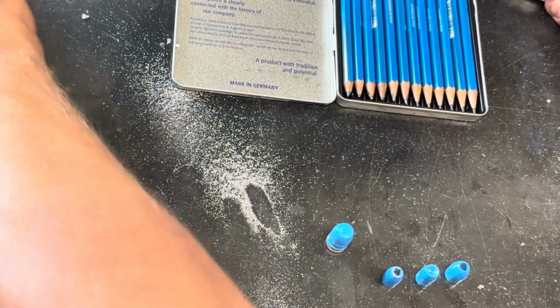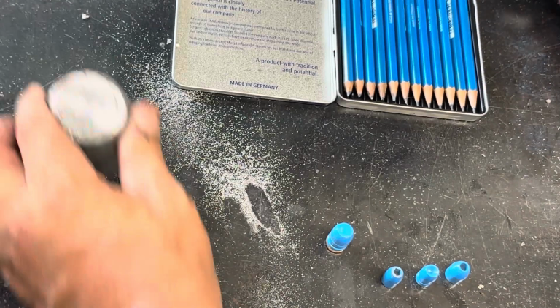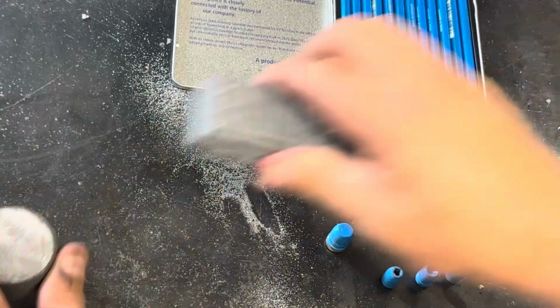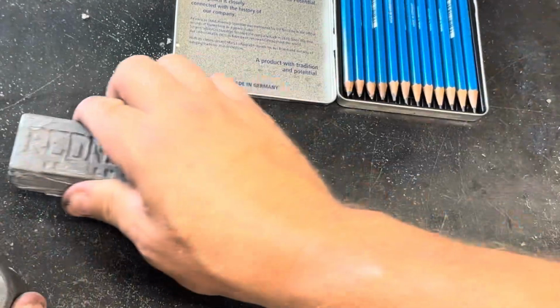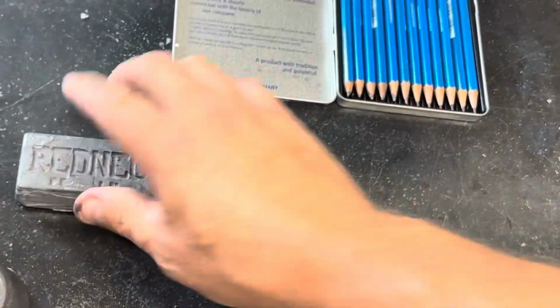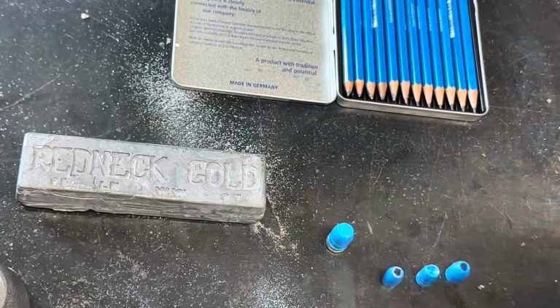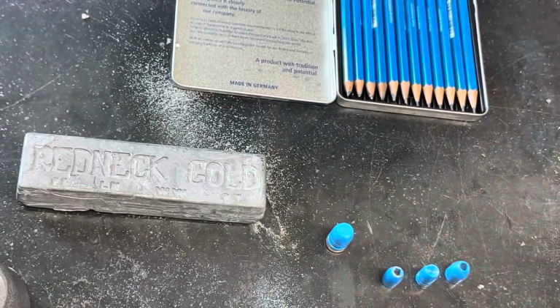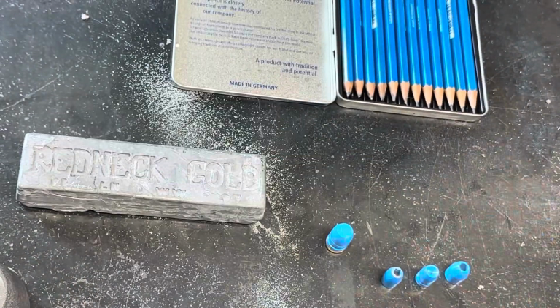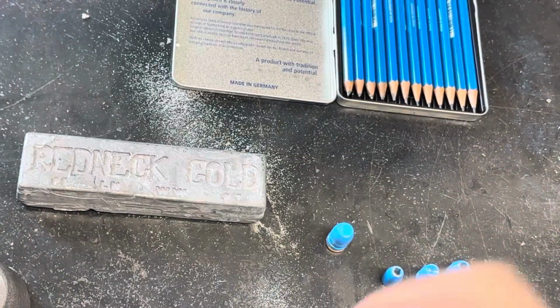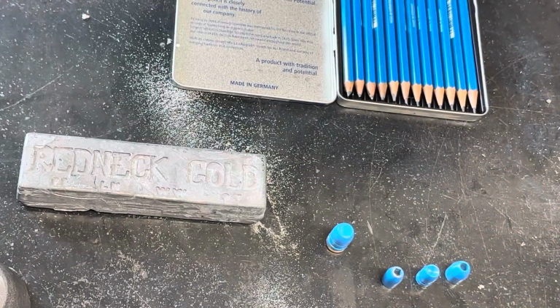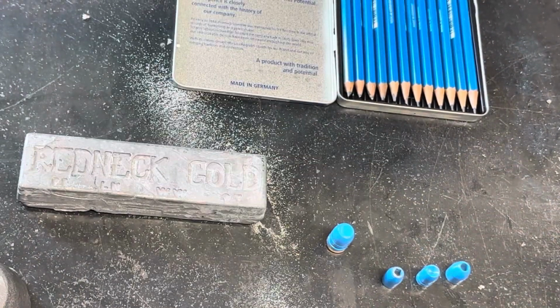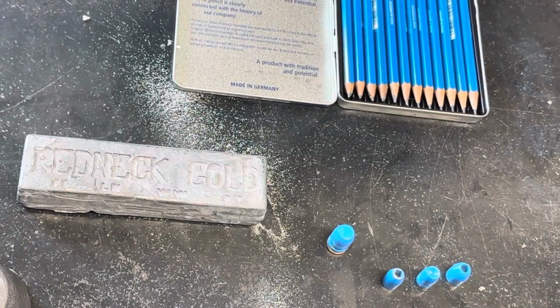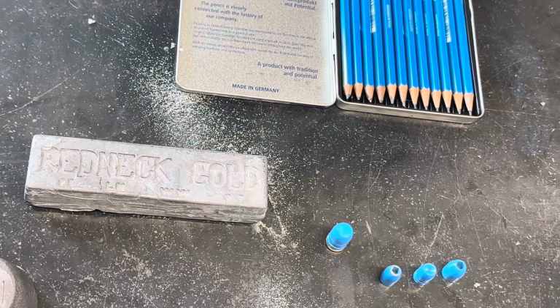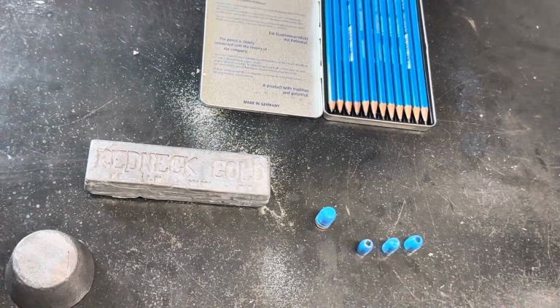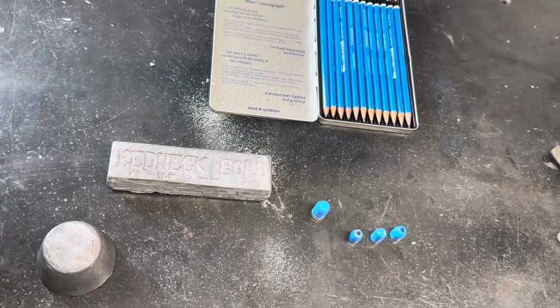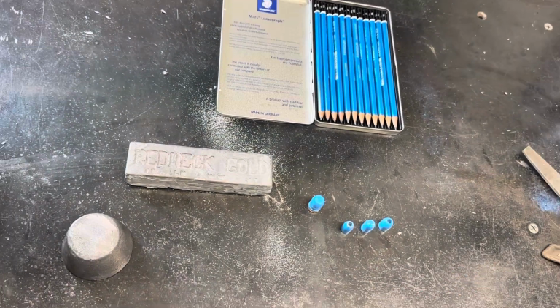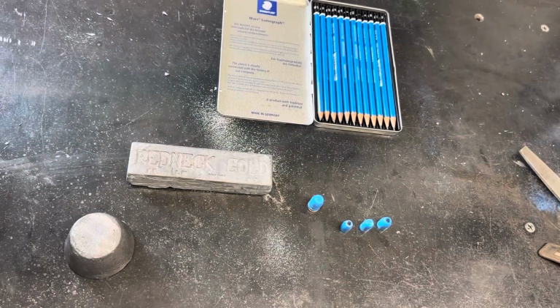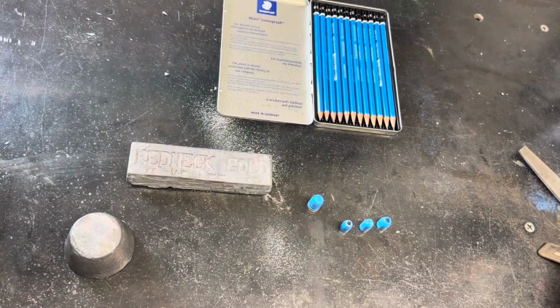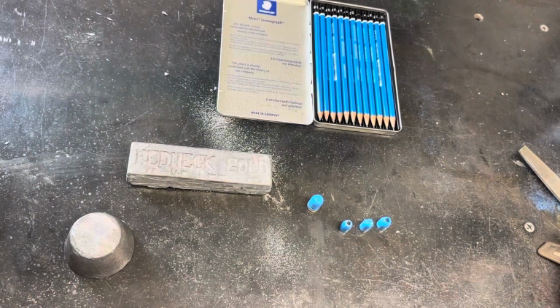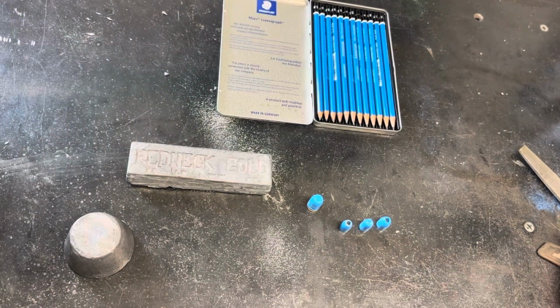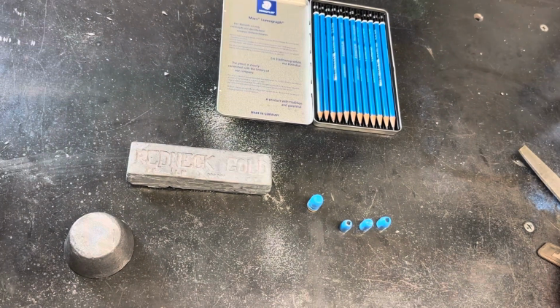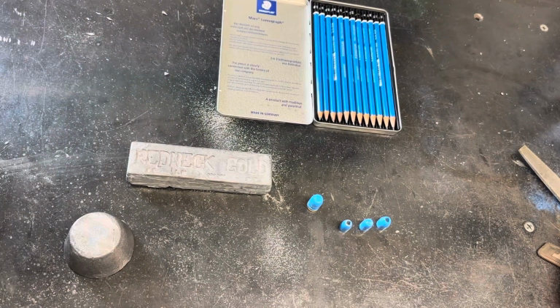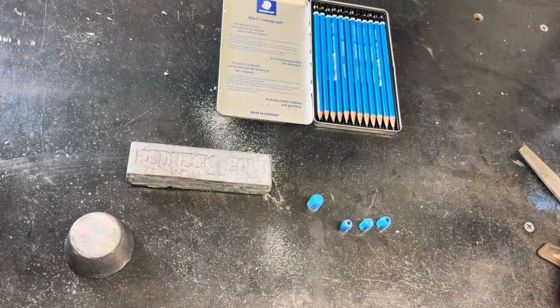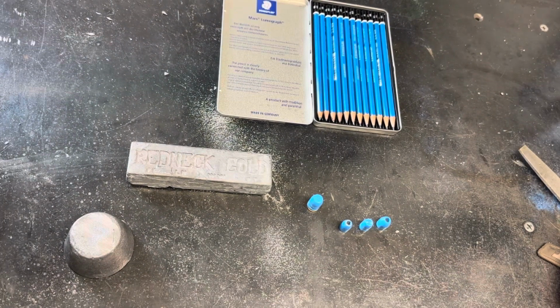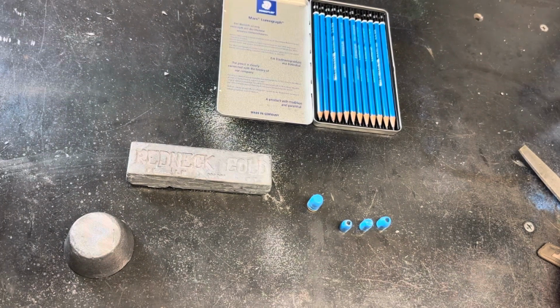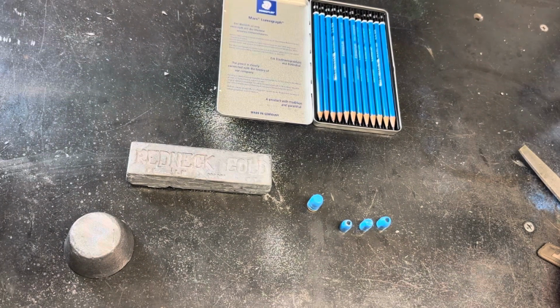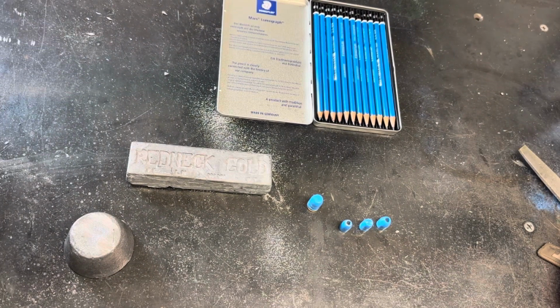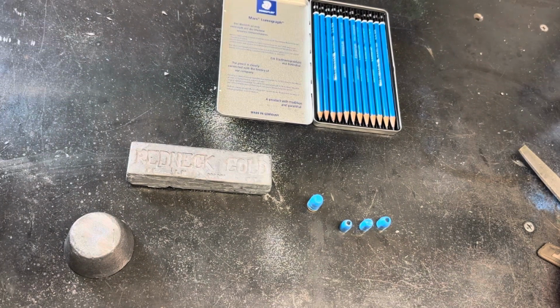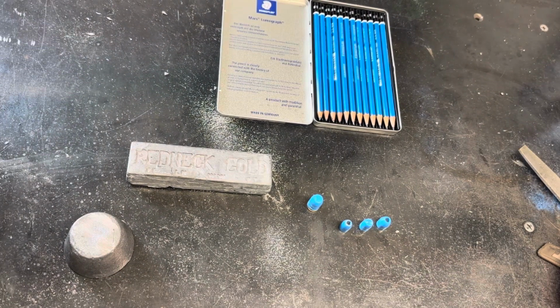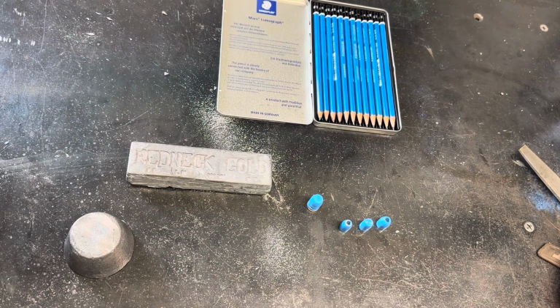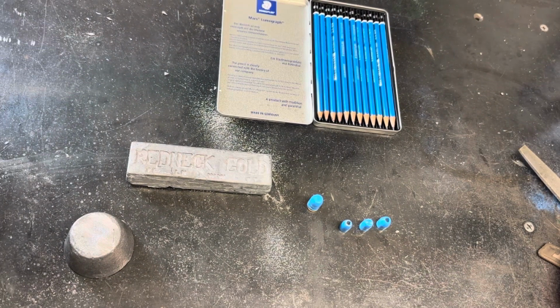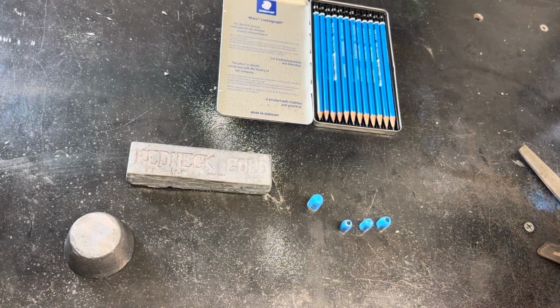So just a real quick example of how I test my hardness when I'm doing cast bullets. Thanks.